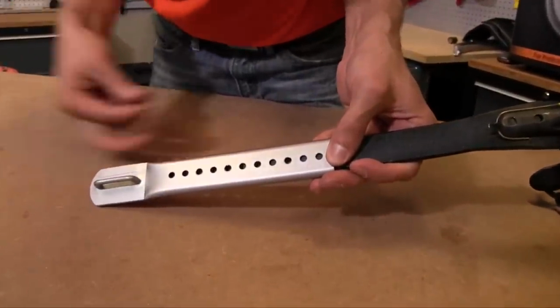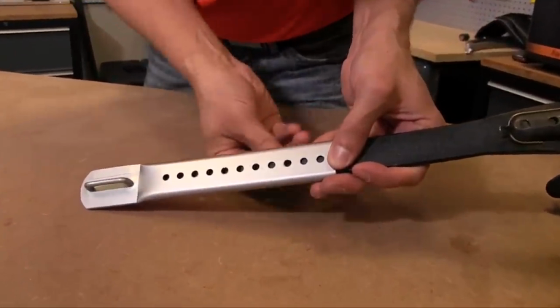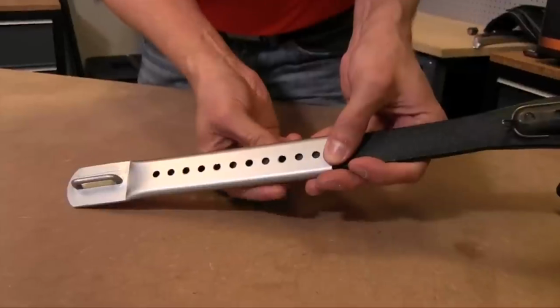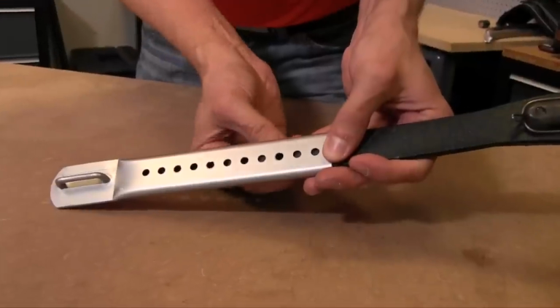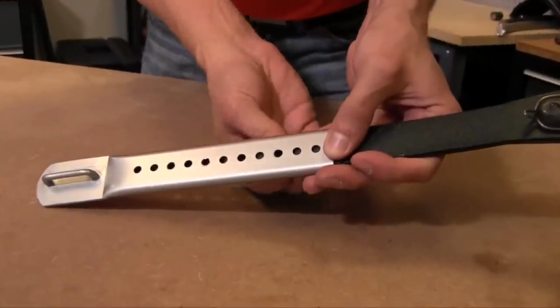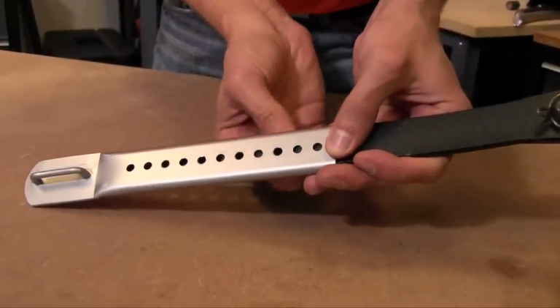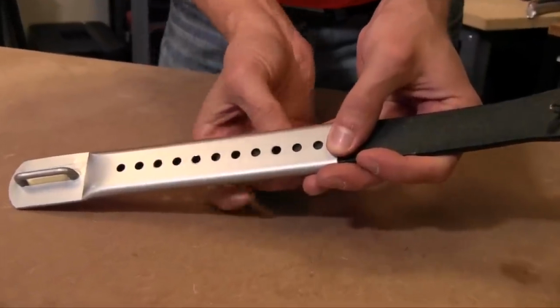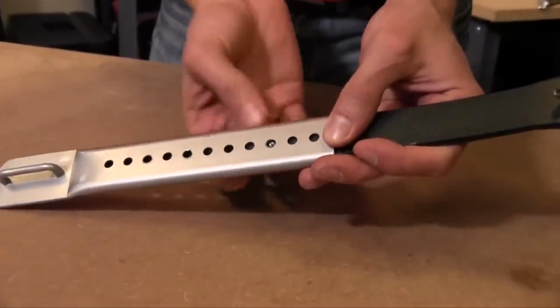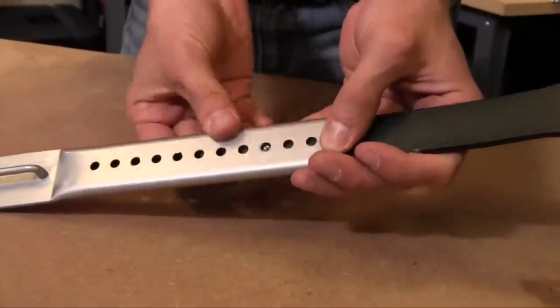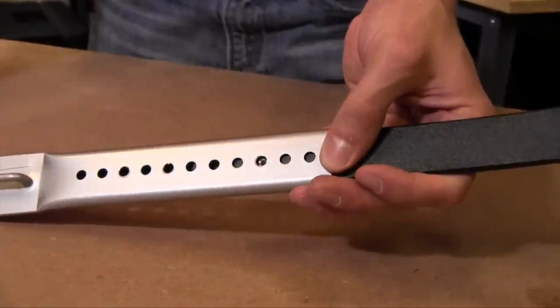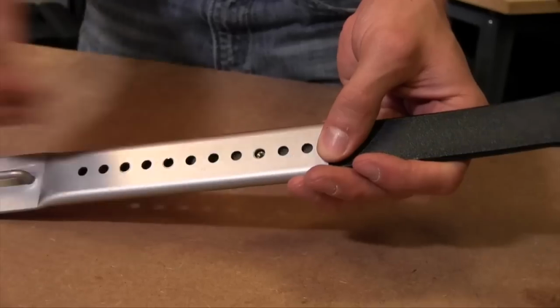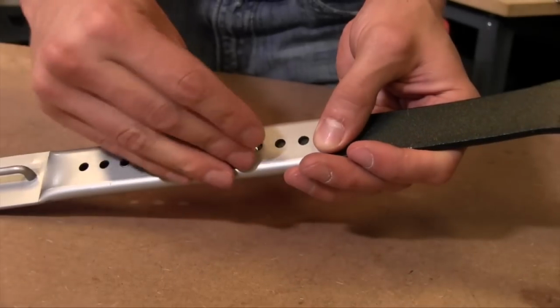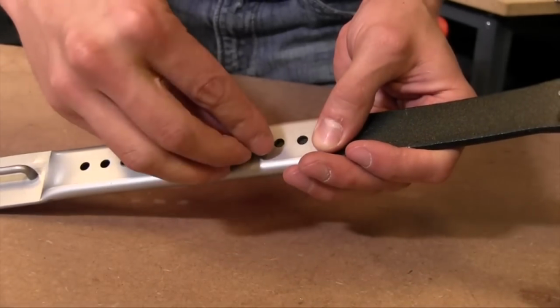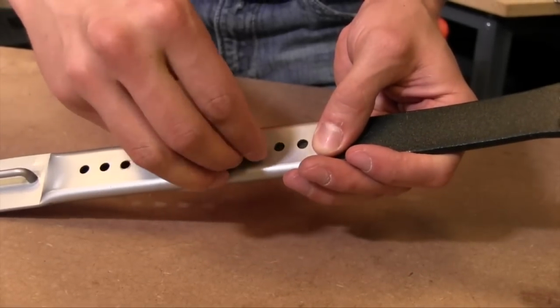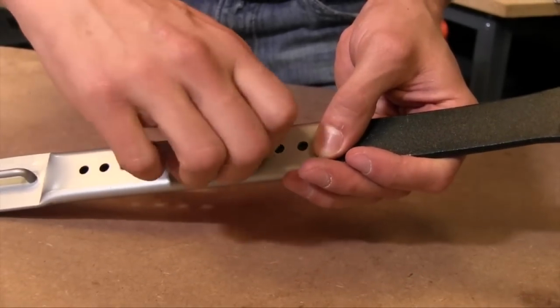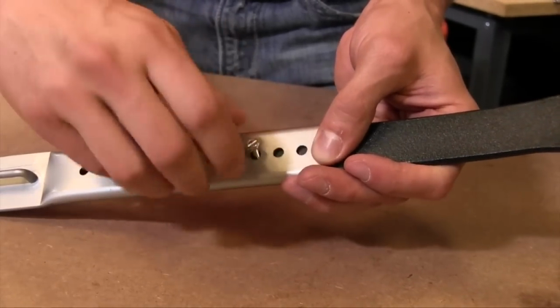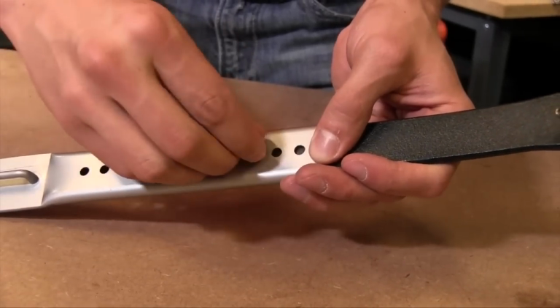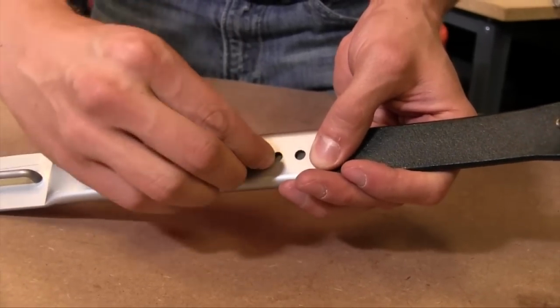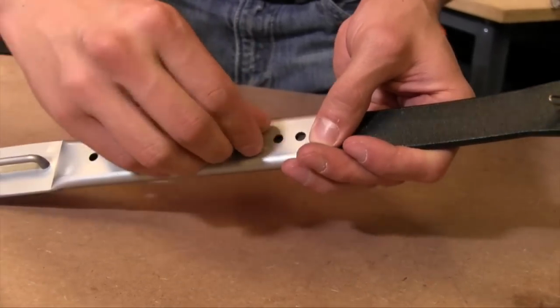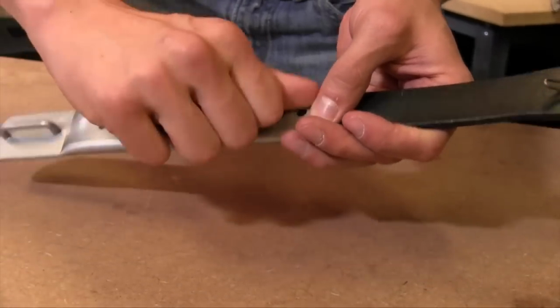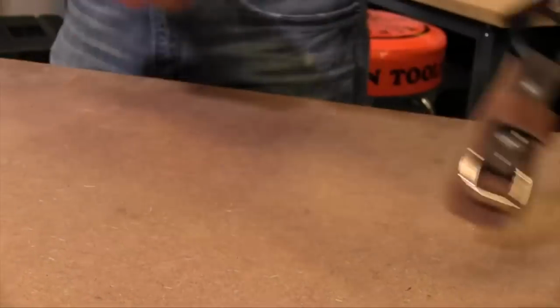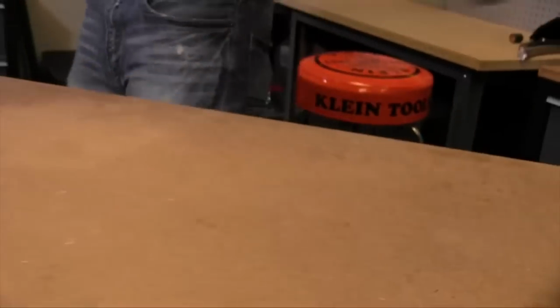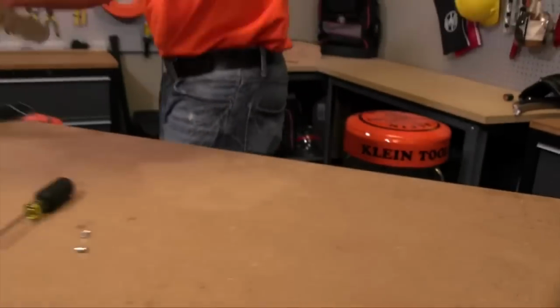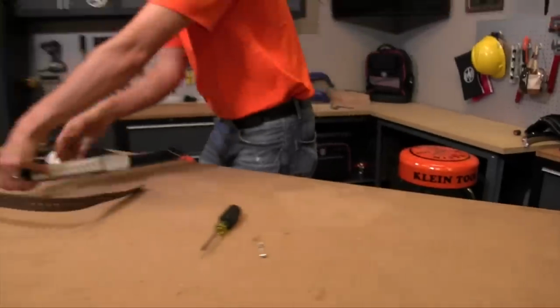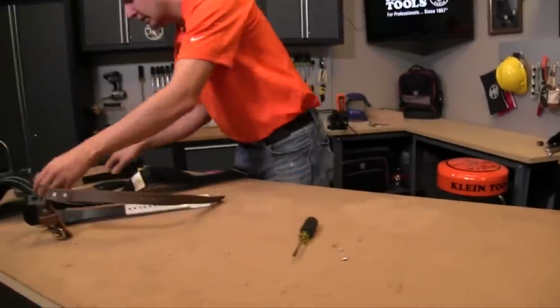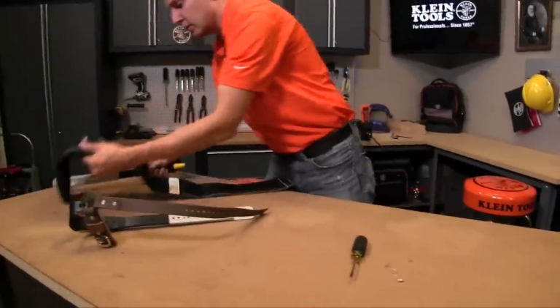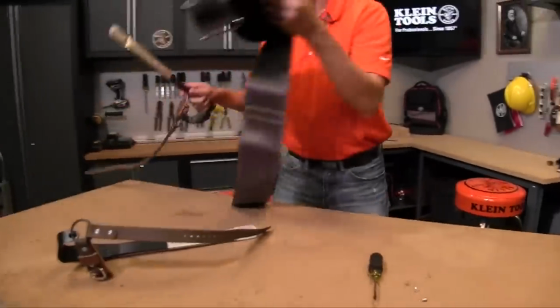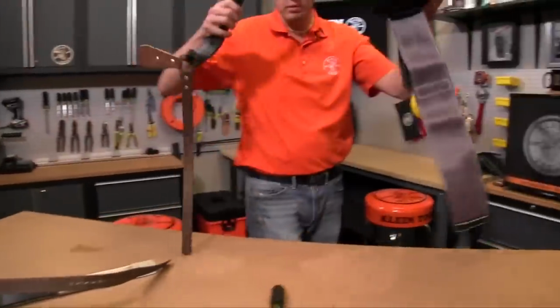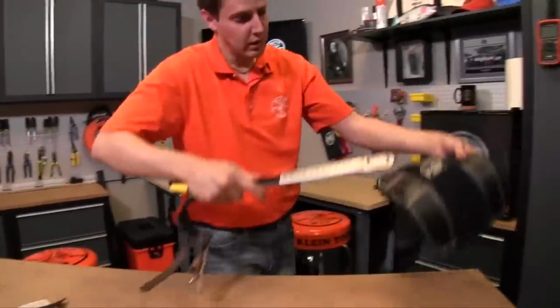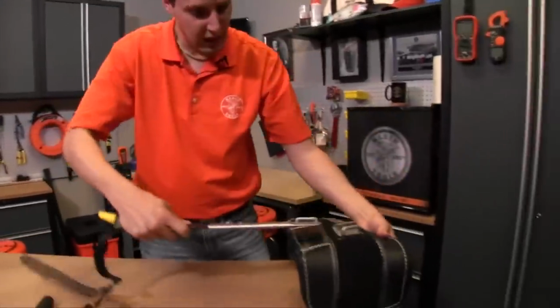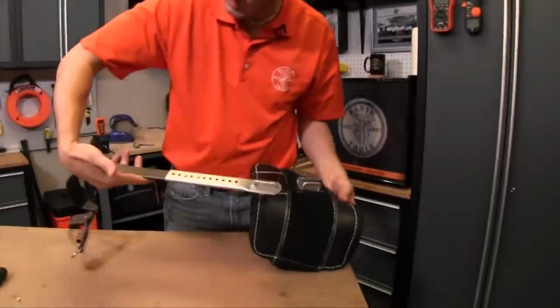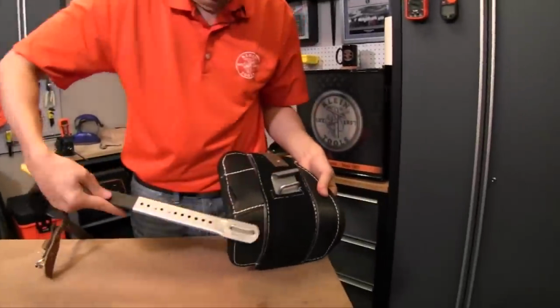Then you're going to put in your screws using a slotted screwdriver. Tighten those both down, and once you've got those both tightened down, you're going to have a leg iron that looks like this.